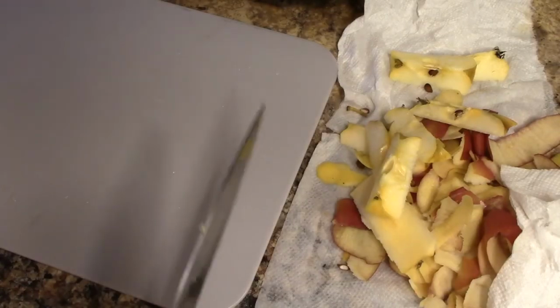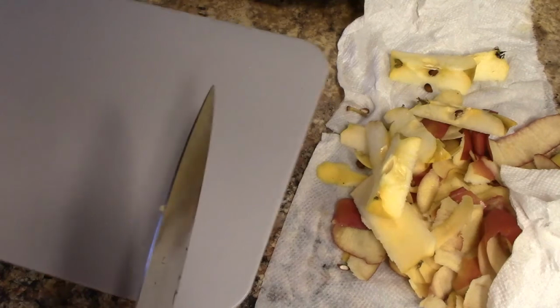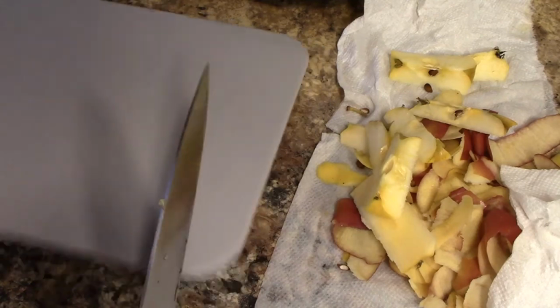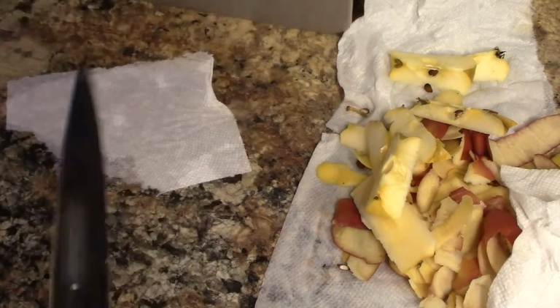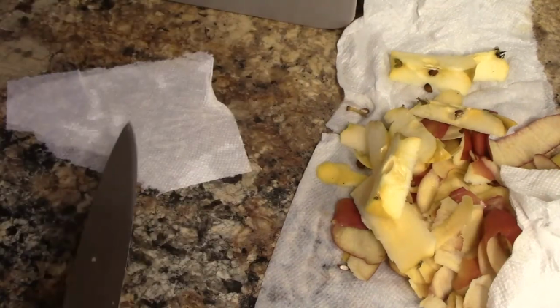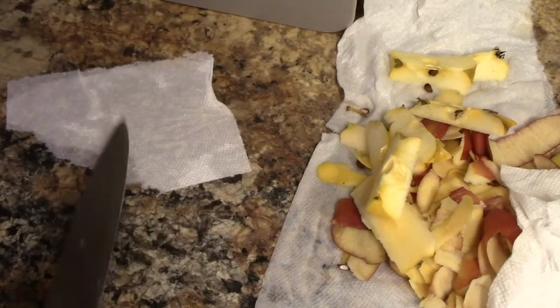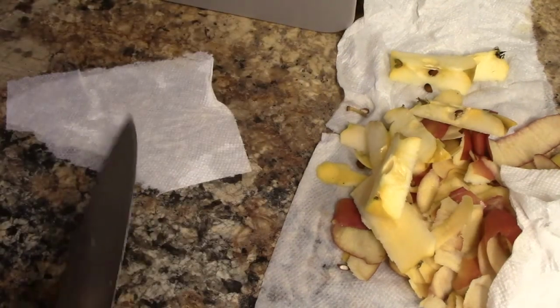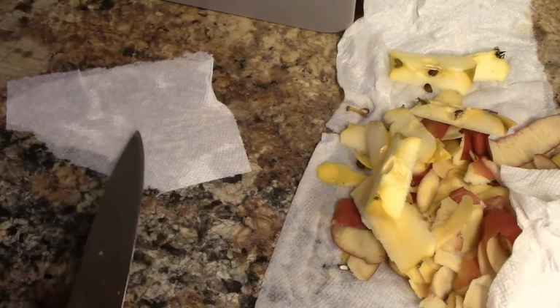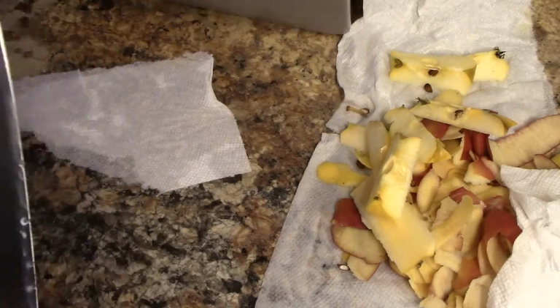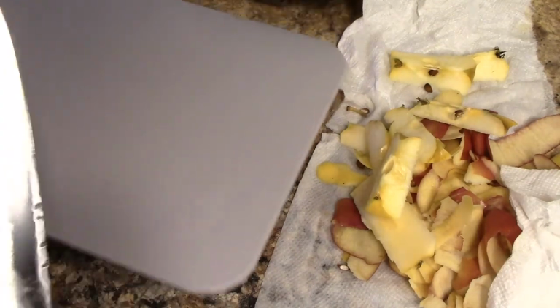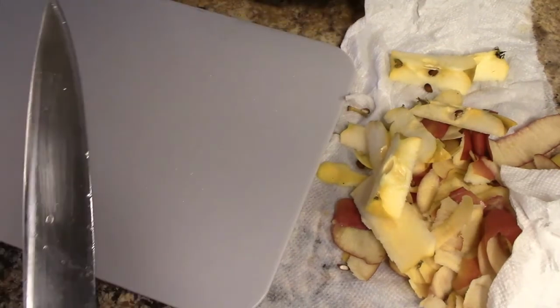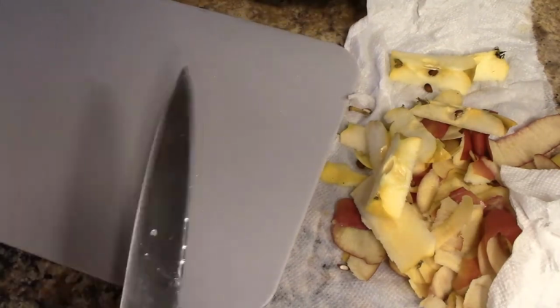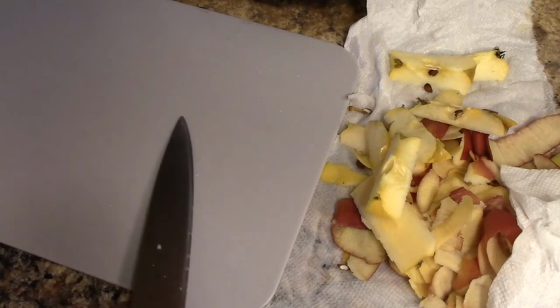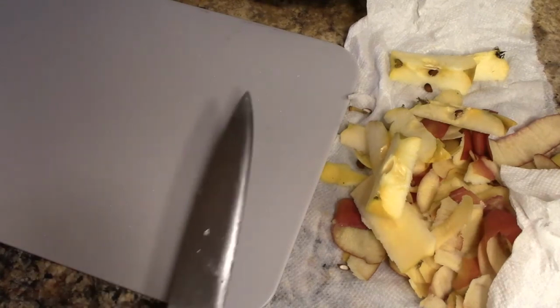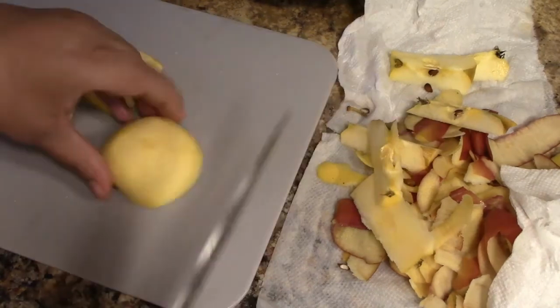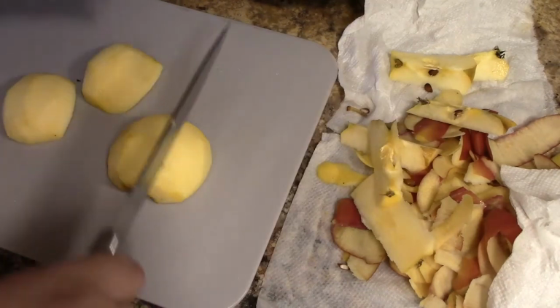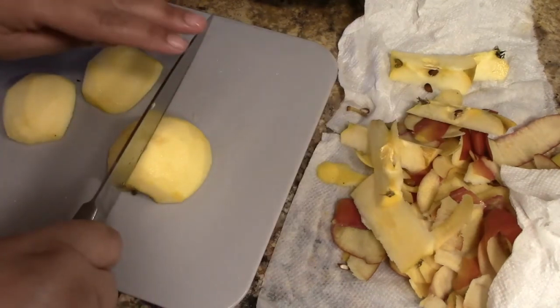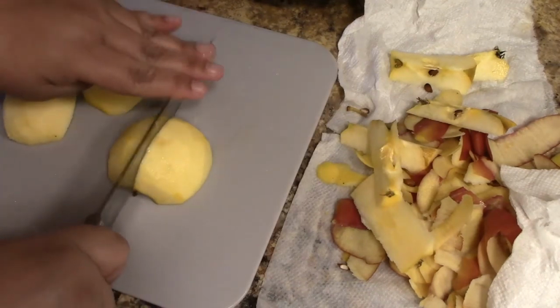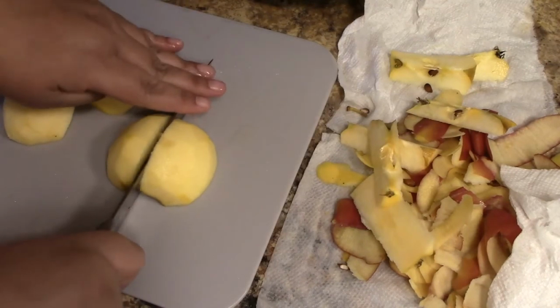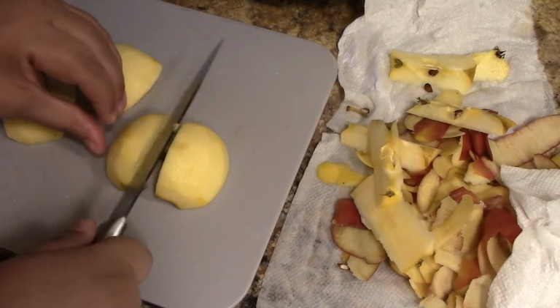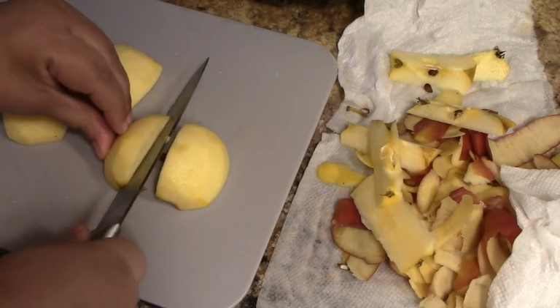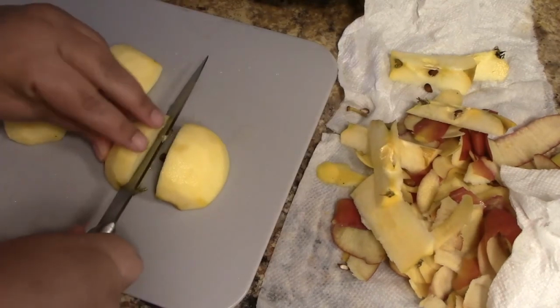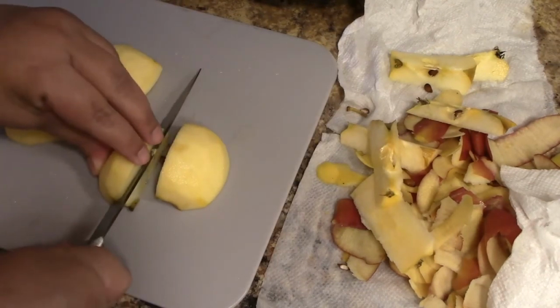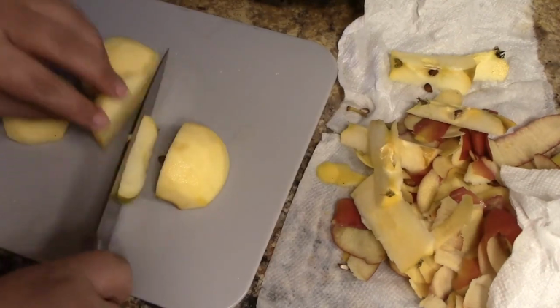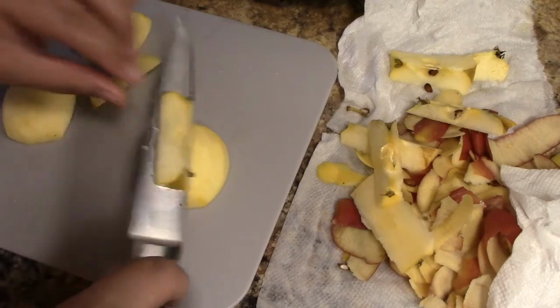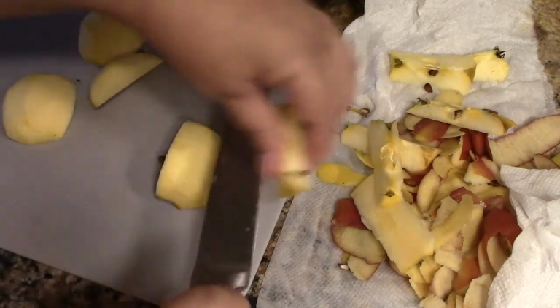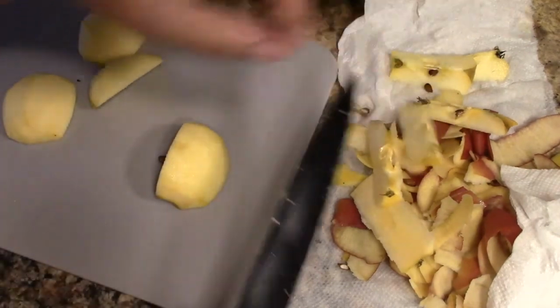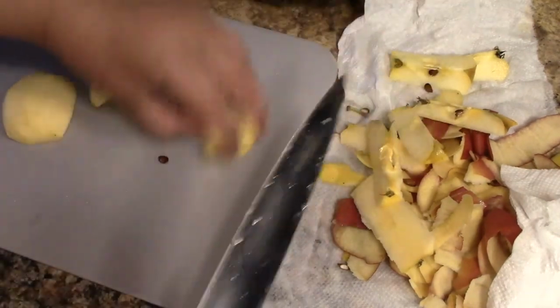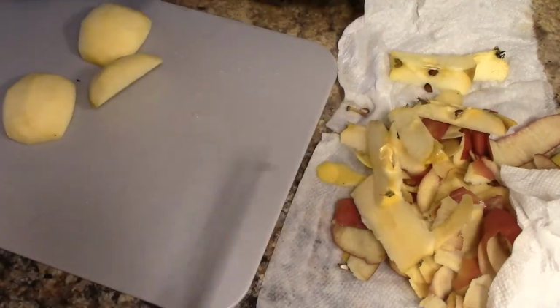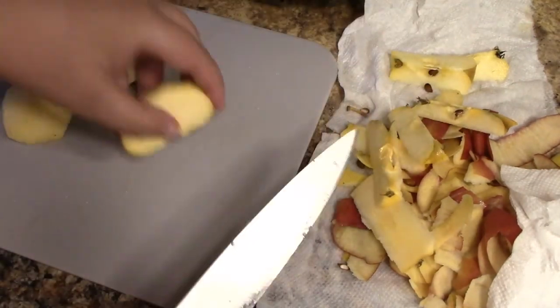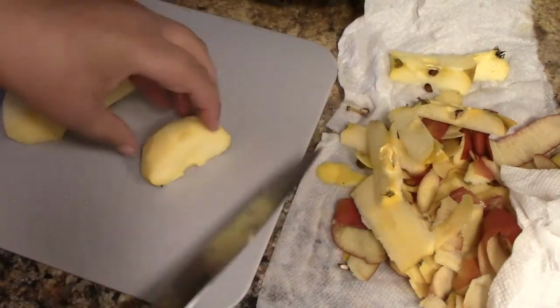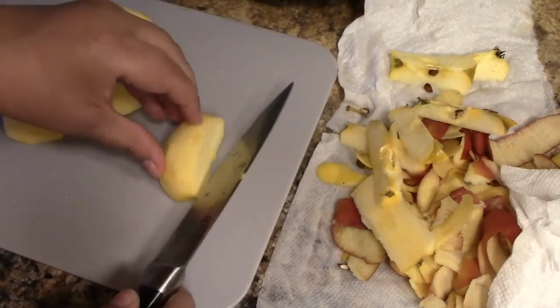I want to show you a tip here. I put a piece of paper towel under this cutting board so that when I'm cutting up the apples, the cutting board stays in place. You could also use a regular towel.